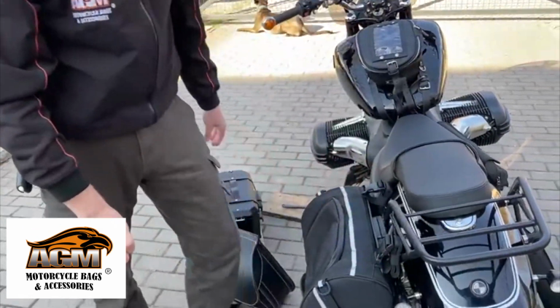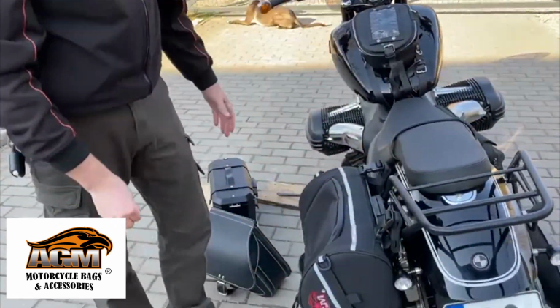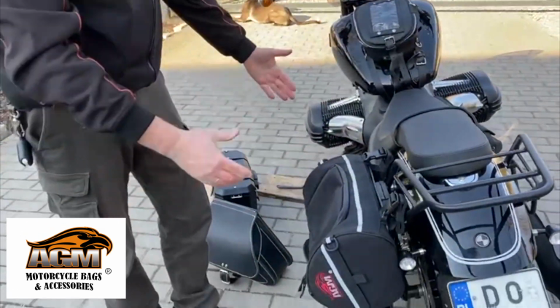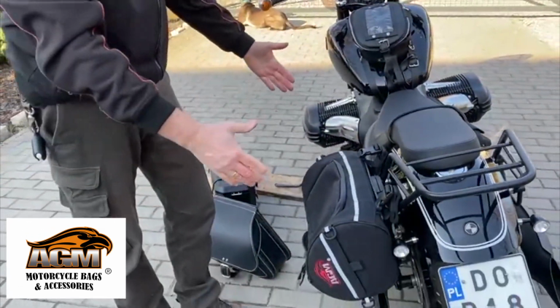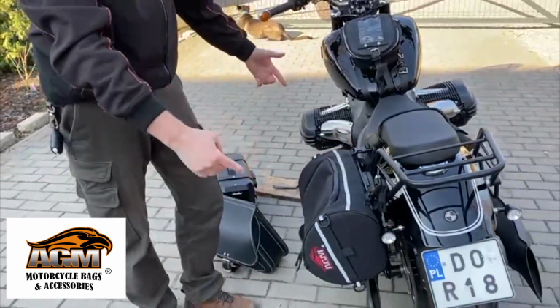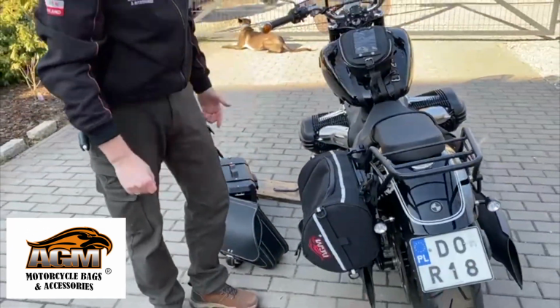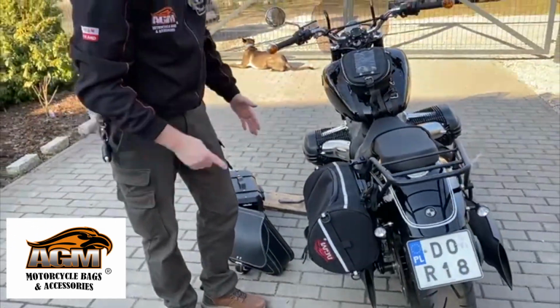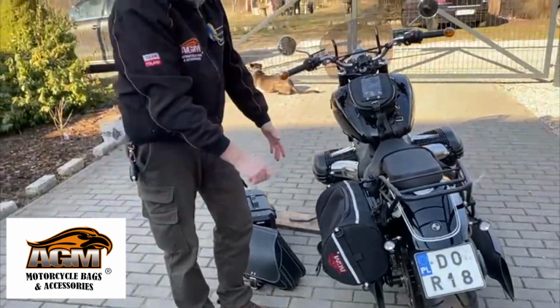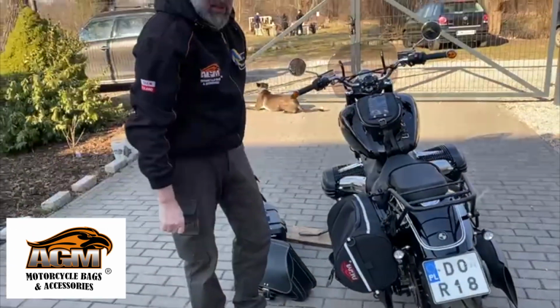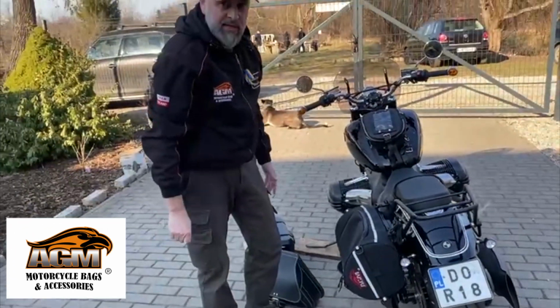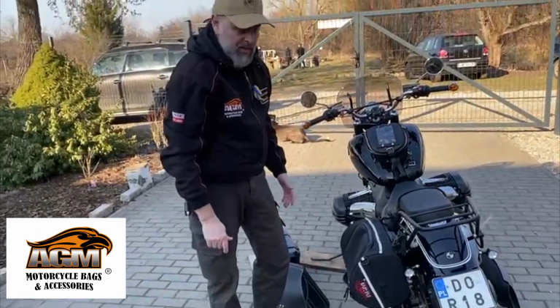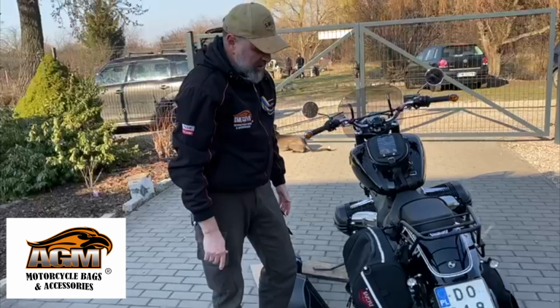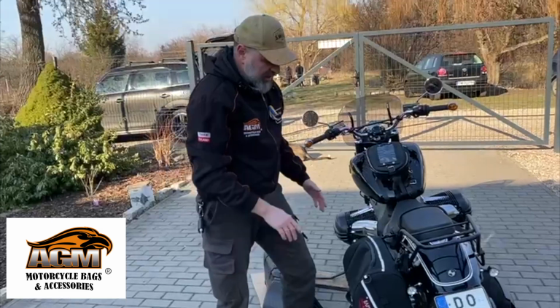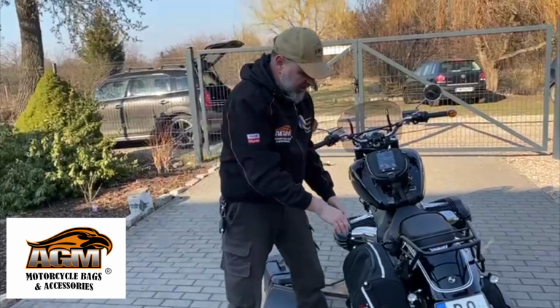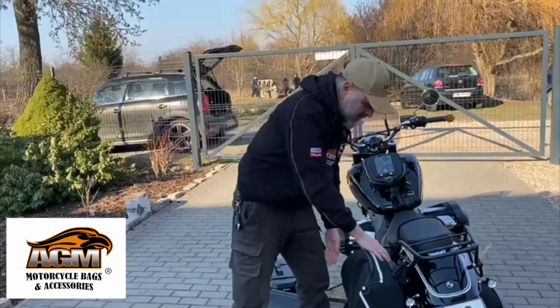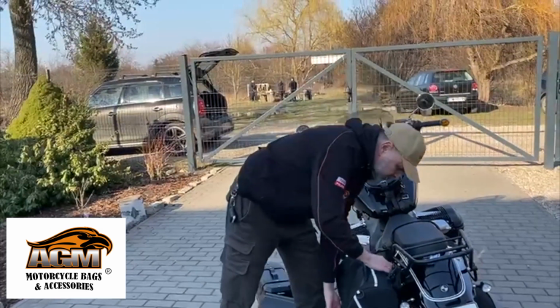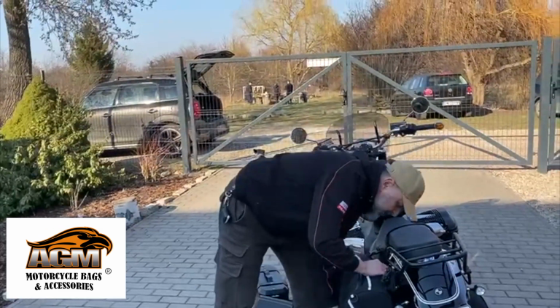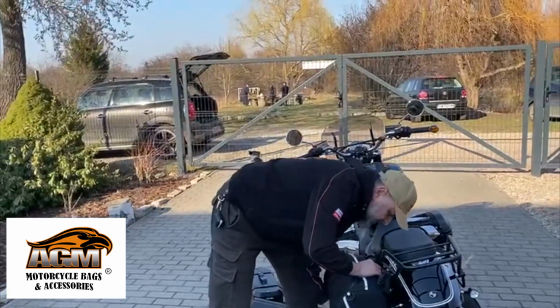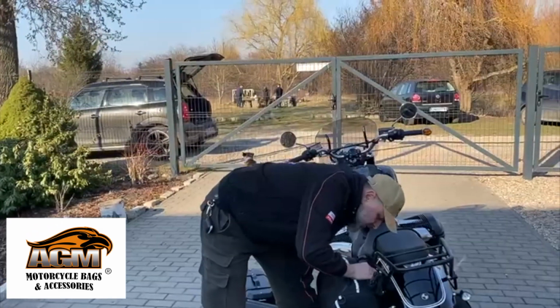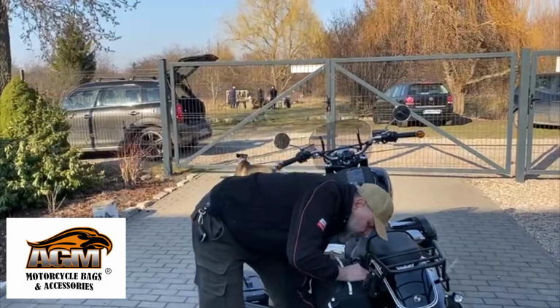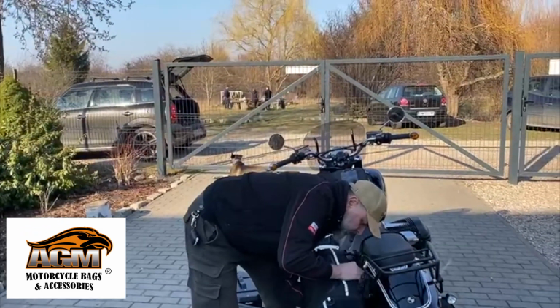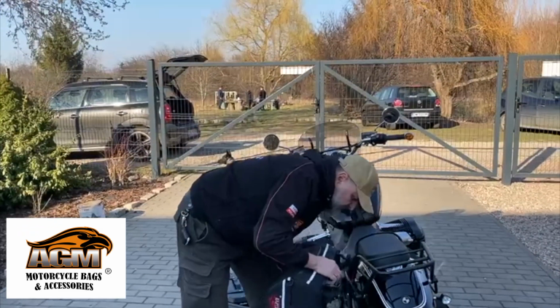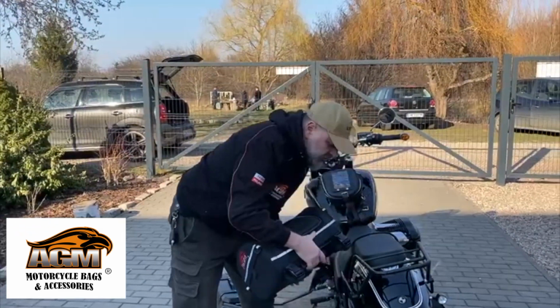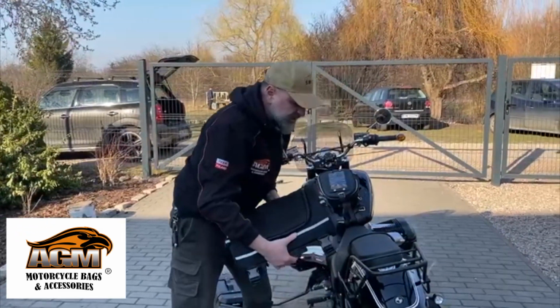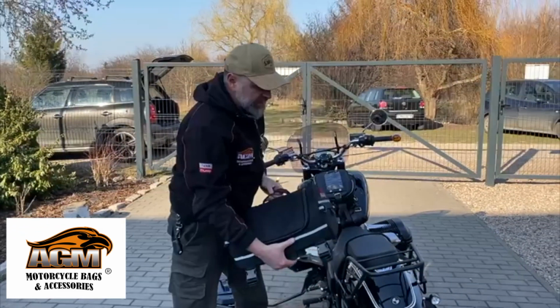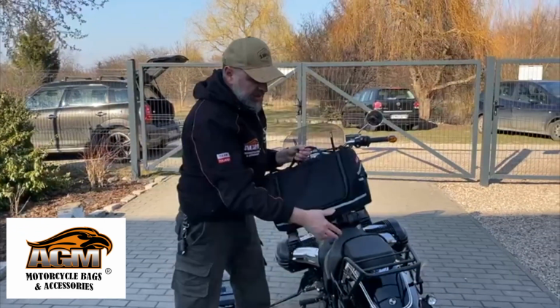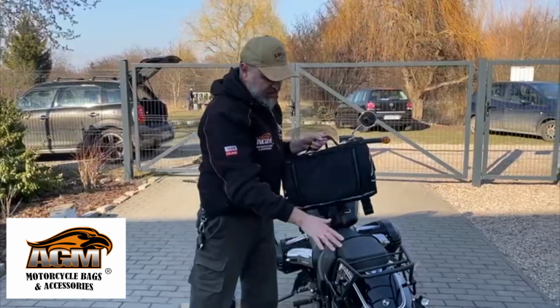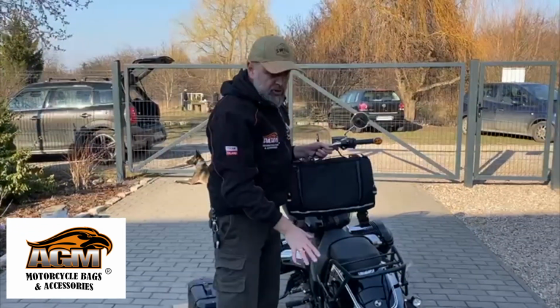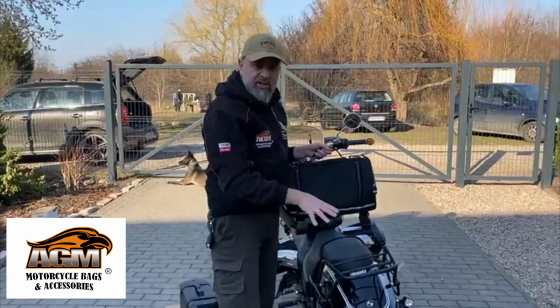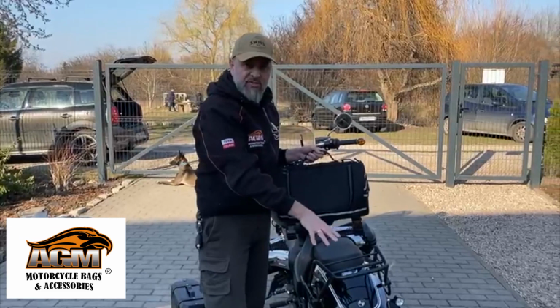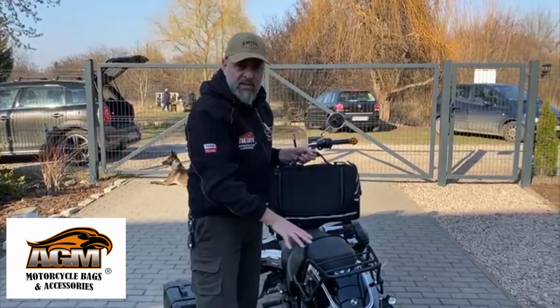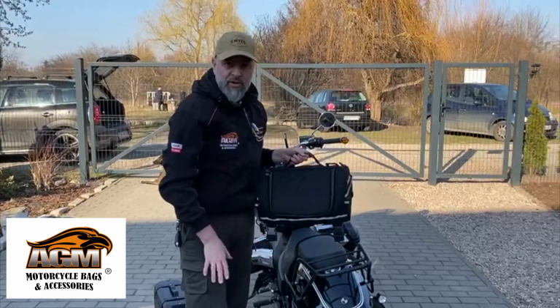All our rollies bags you can mount on the side. The same system we make with the Voyager series, but the Voyager series is just for the luggage rack.